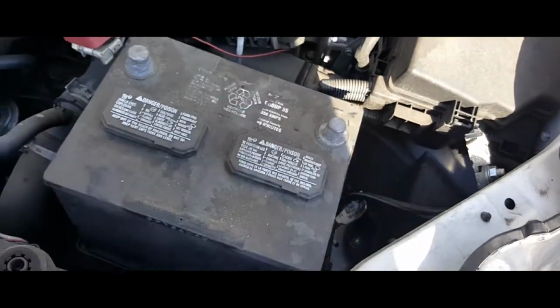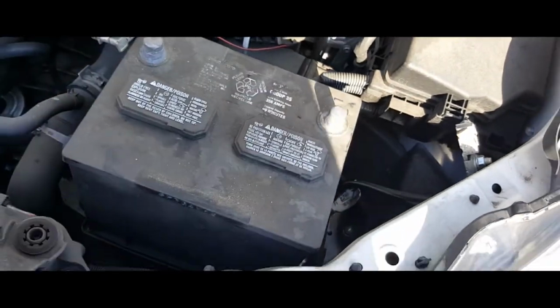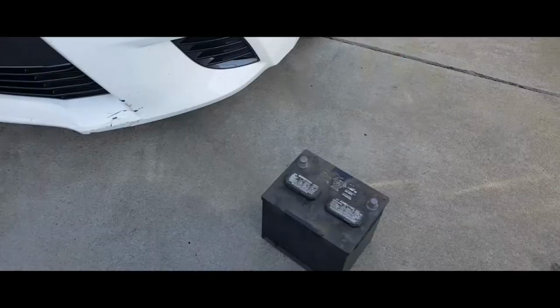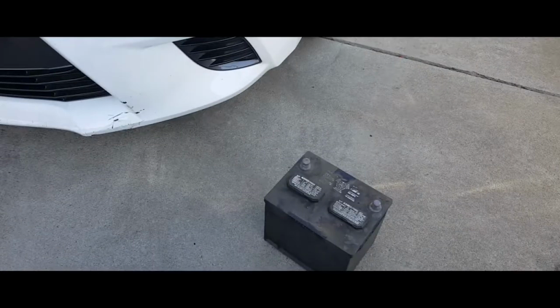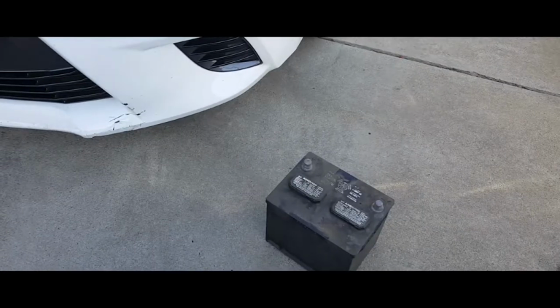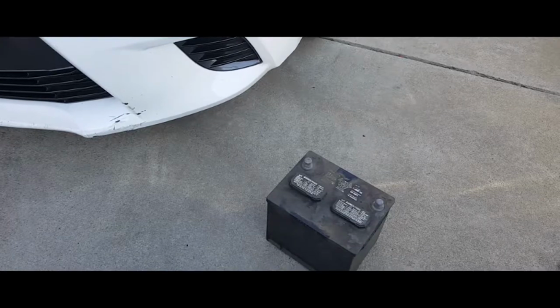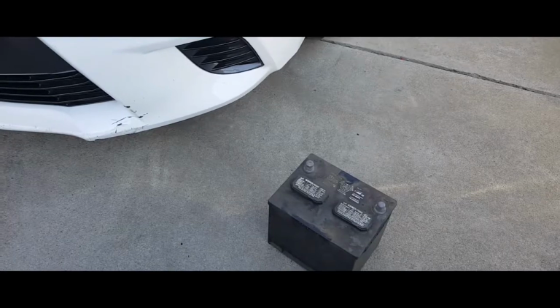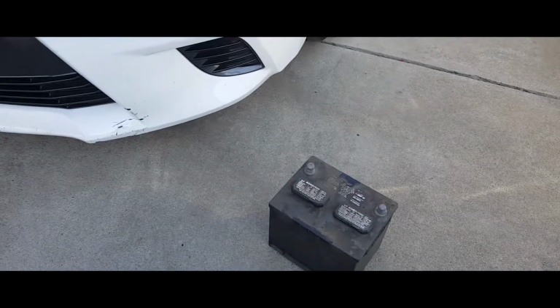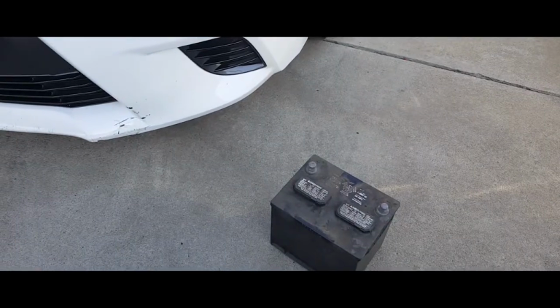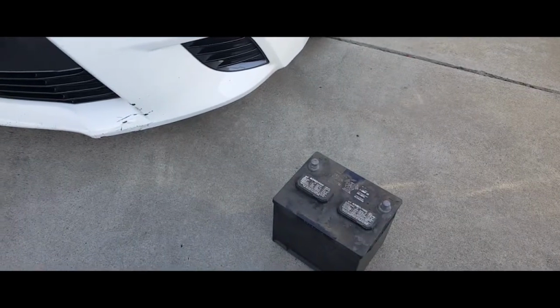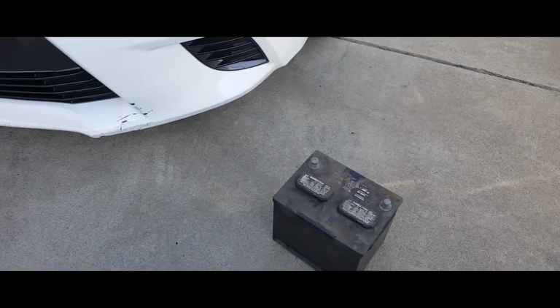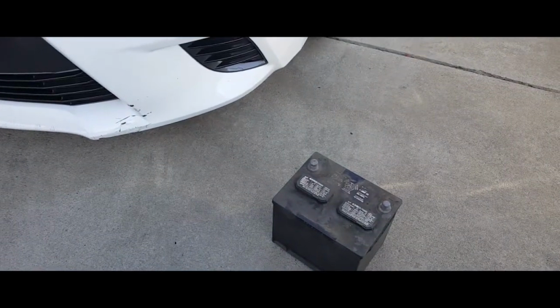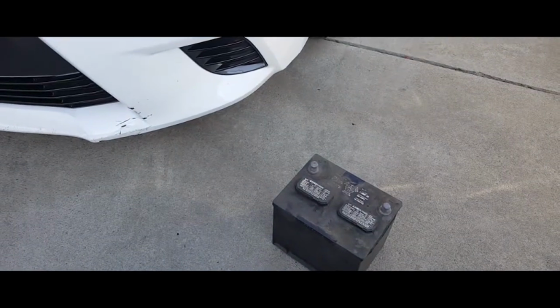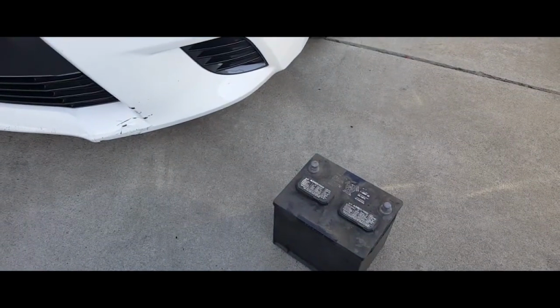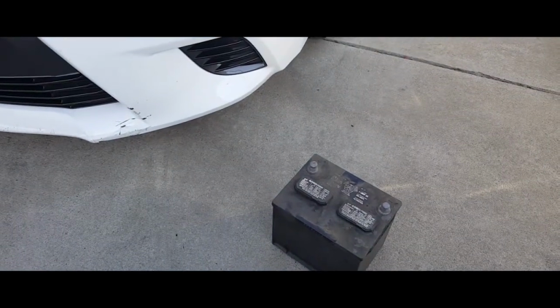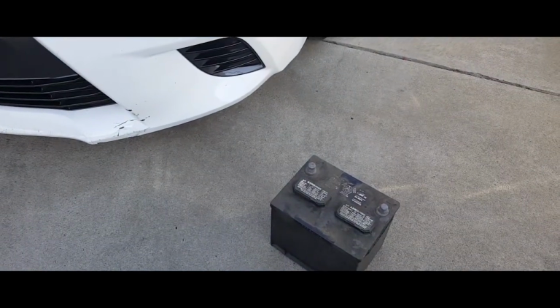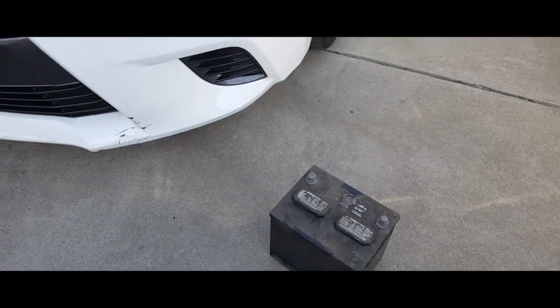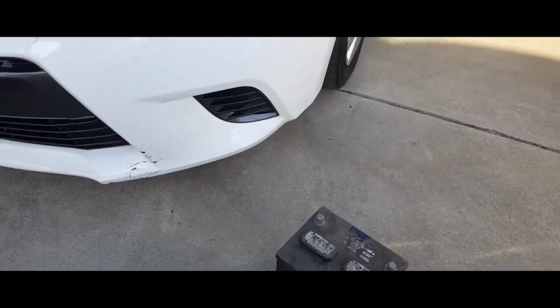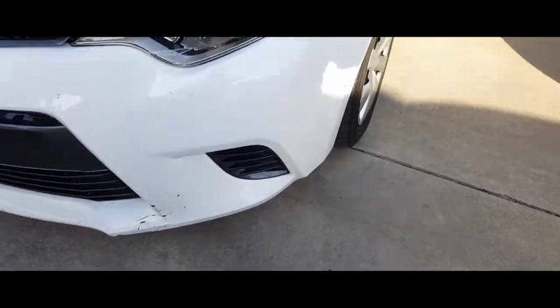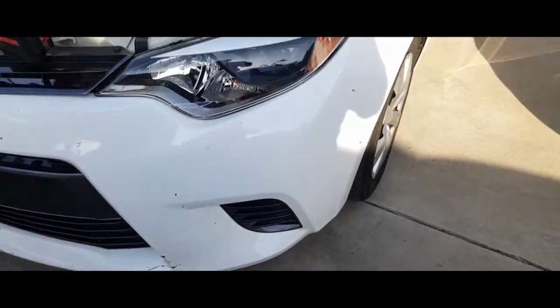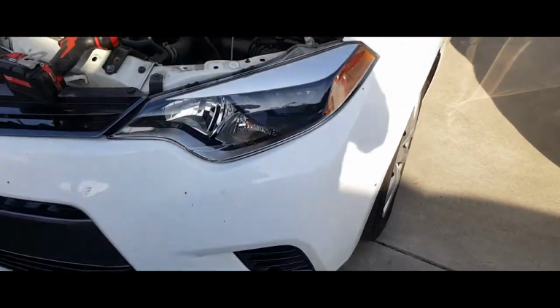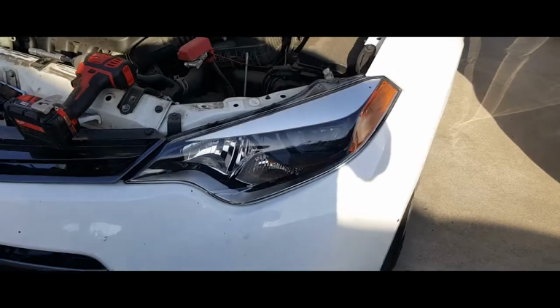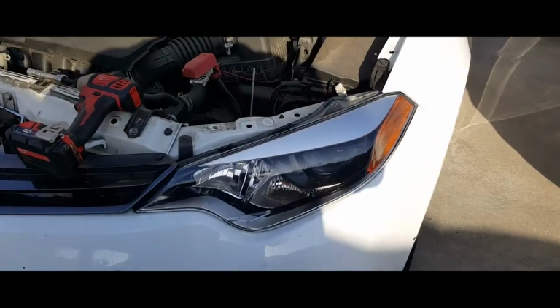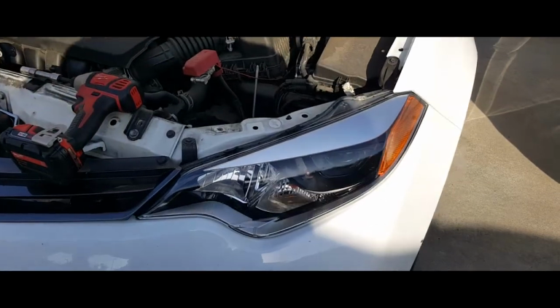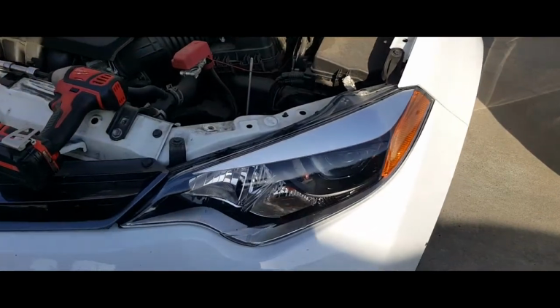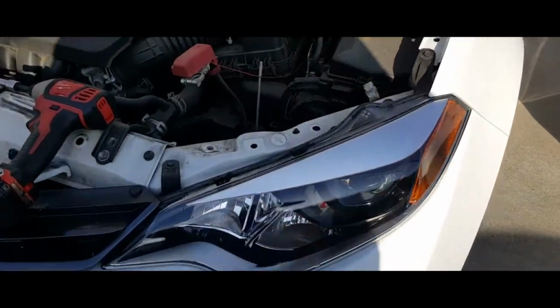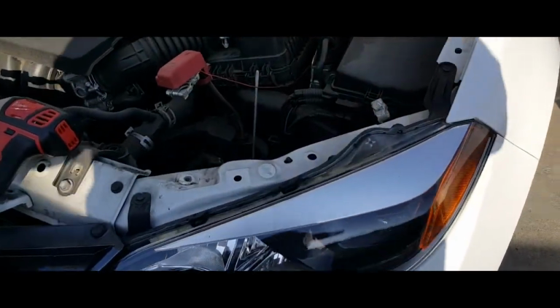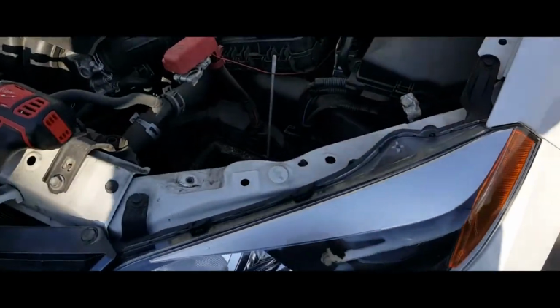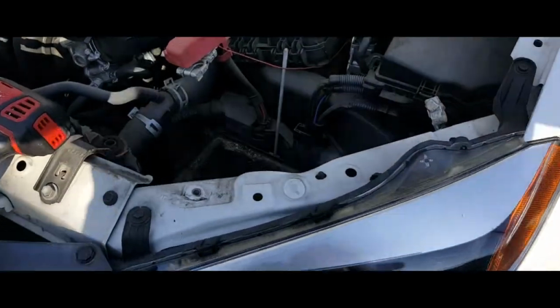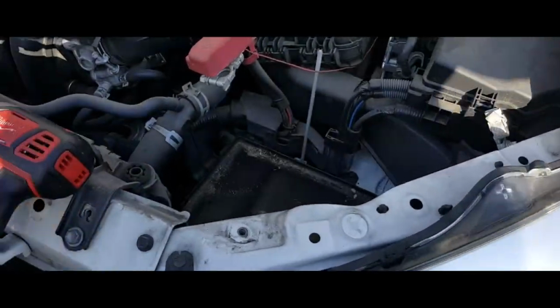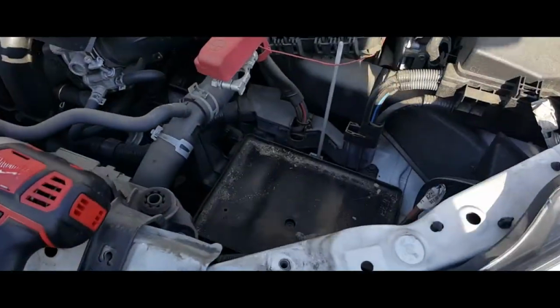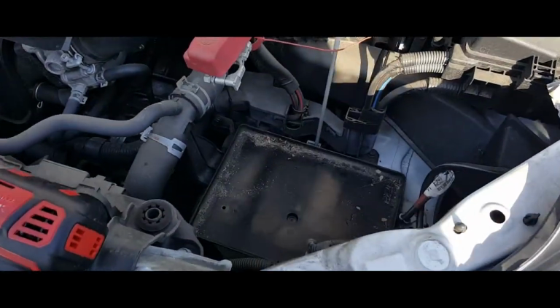And there it is — that's how you remove a battery from a 2015 Toyota Corolla. Thank you for watching.